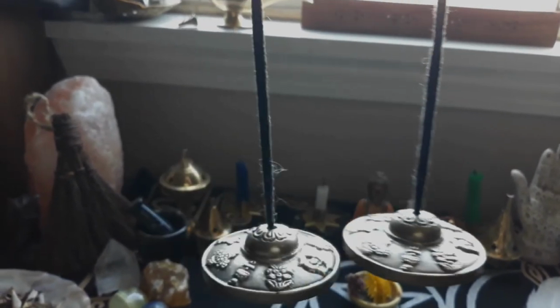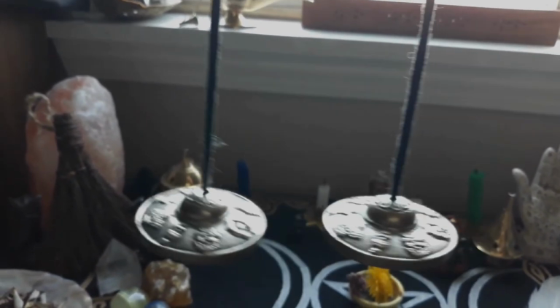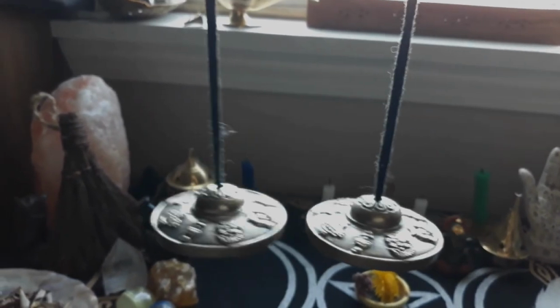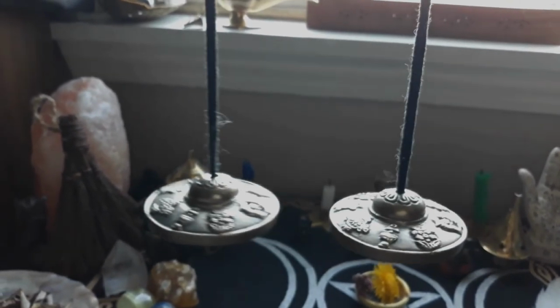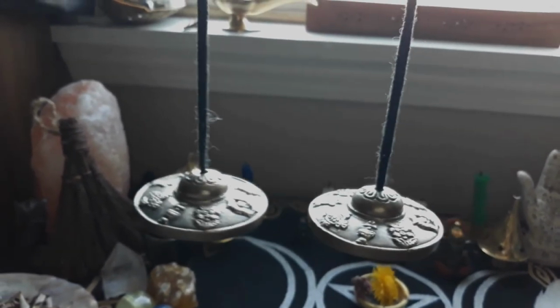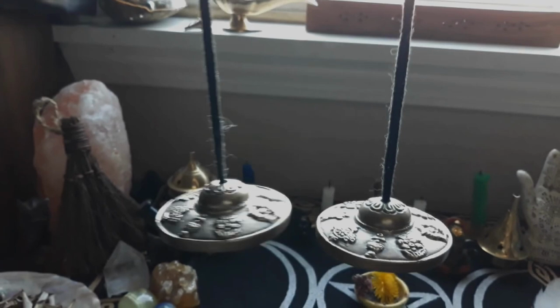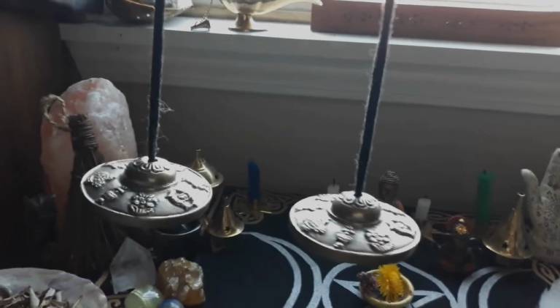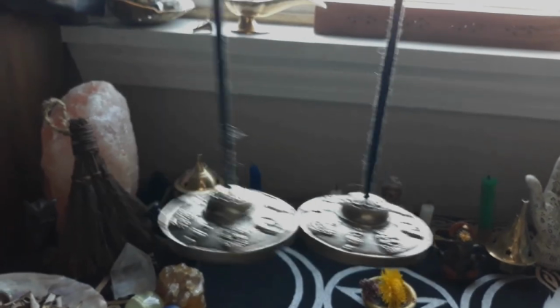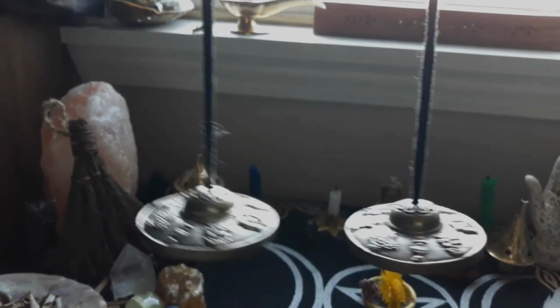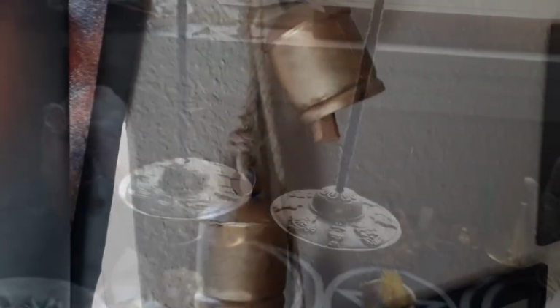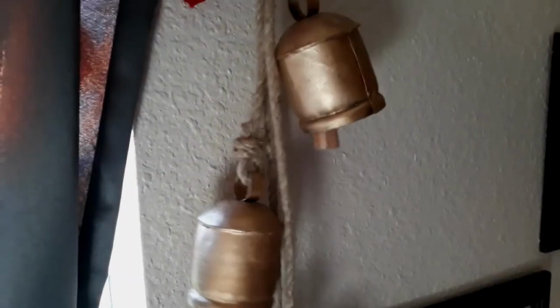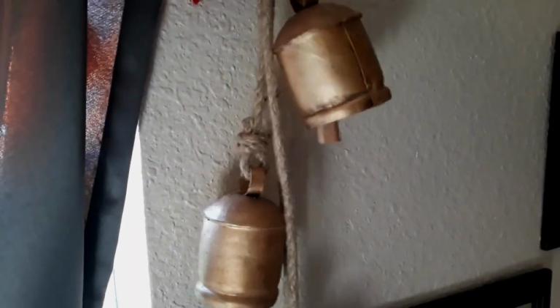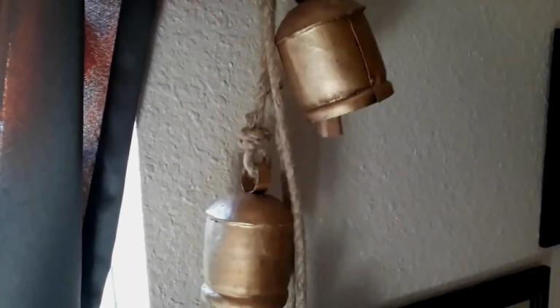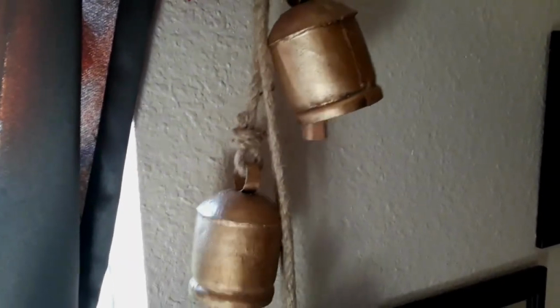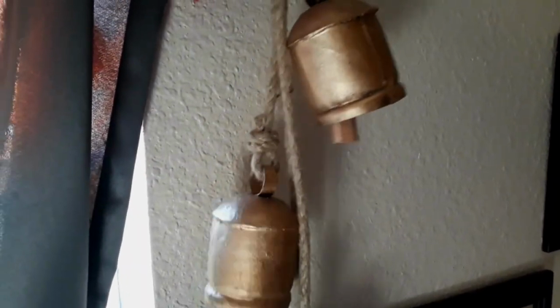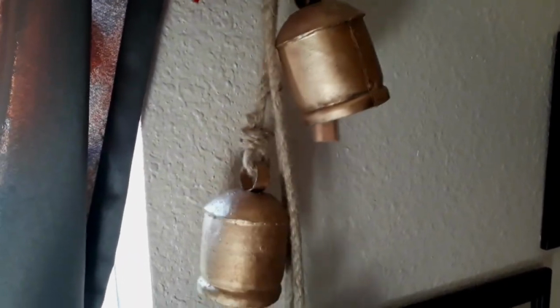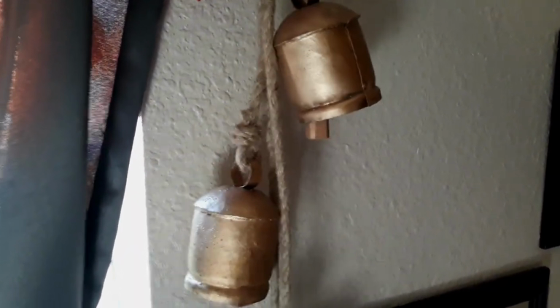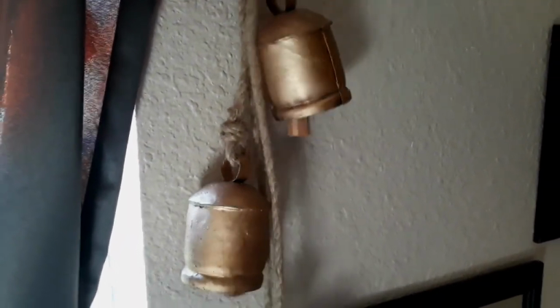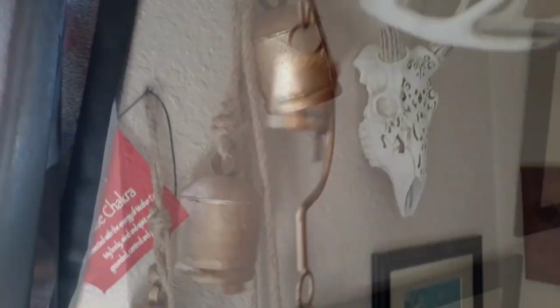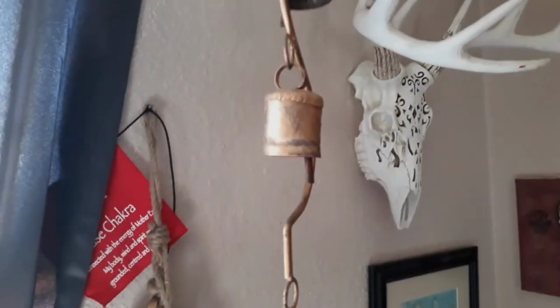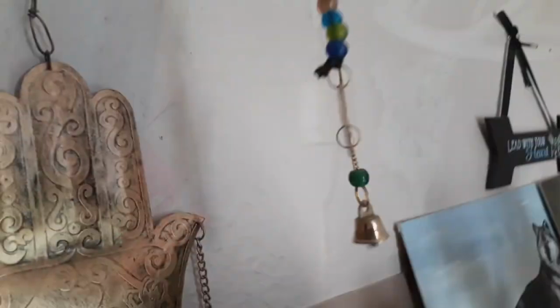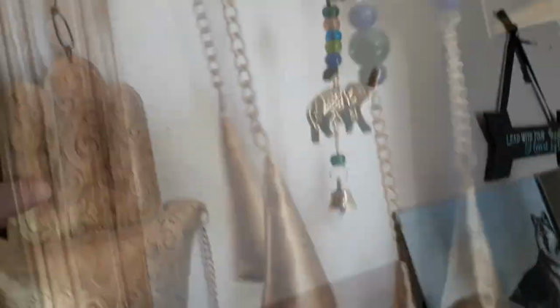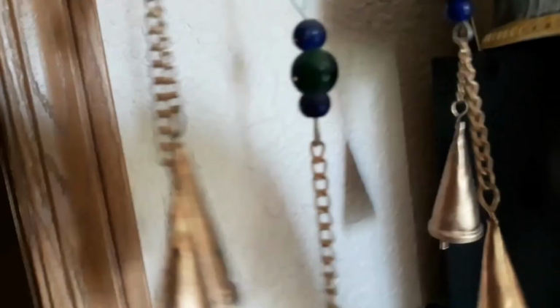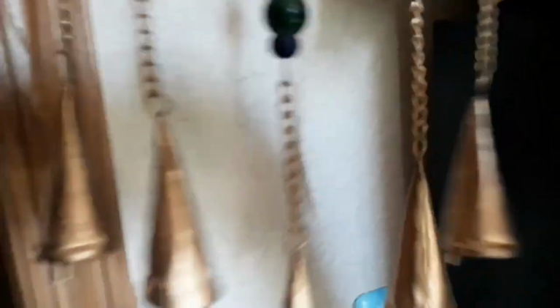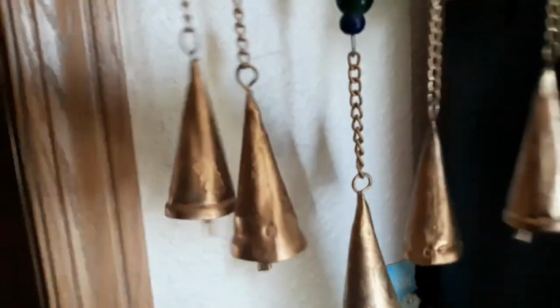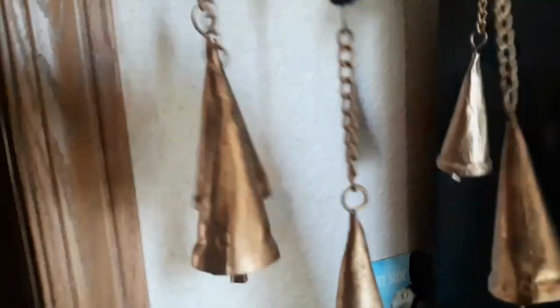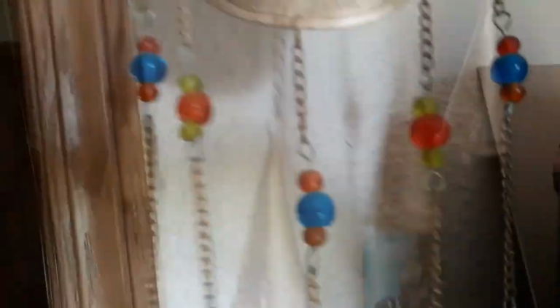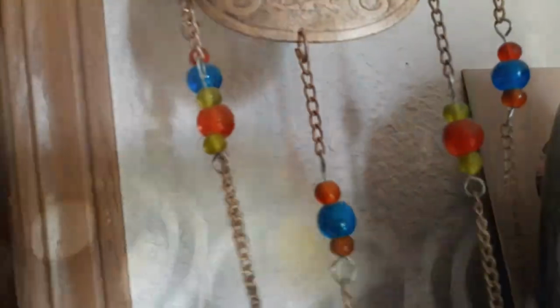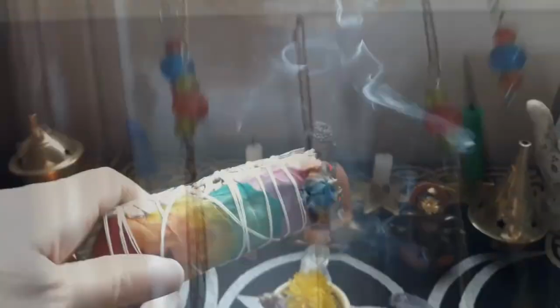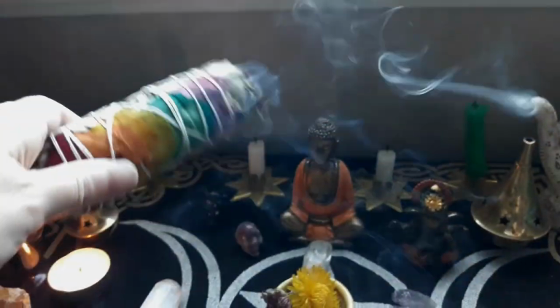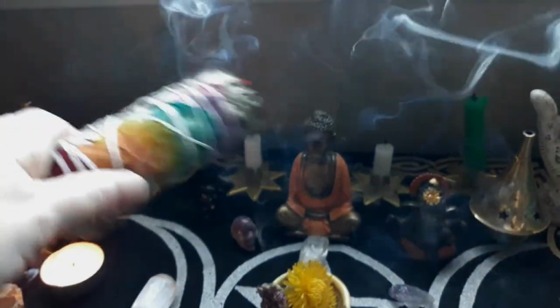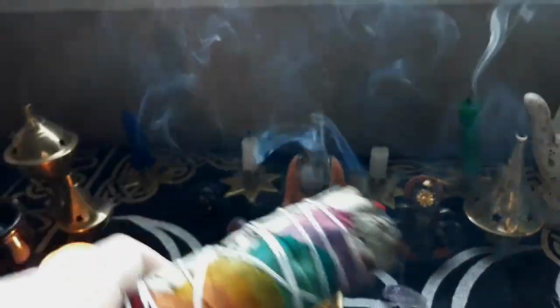If you haven't incorporated bells into your practice, I highly recommend them. I fill my entire room with their chimes to cleanse, protect, and drive away bad auras. Not only that, but they're pretty.